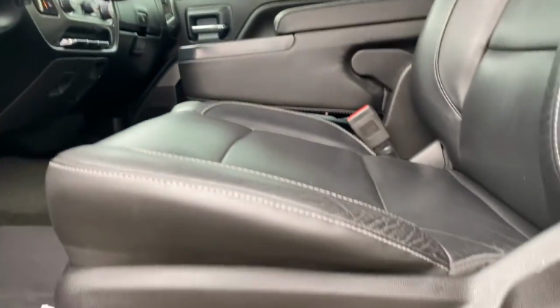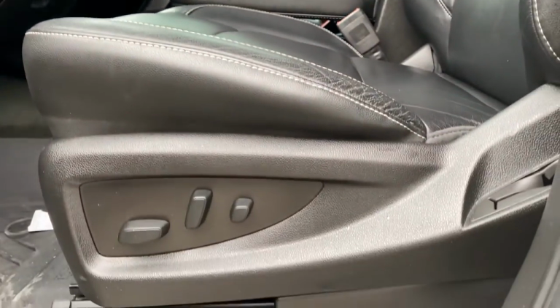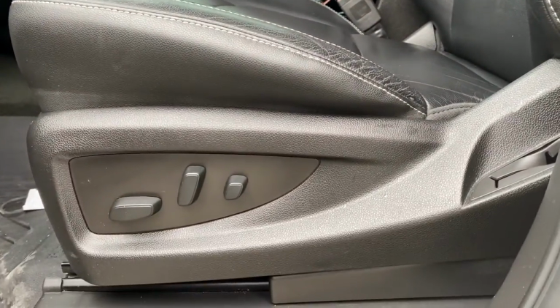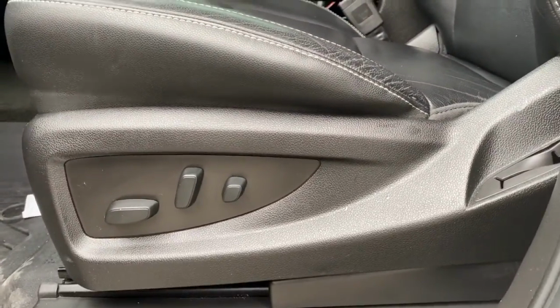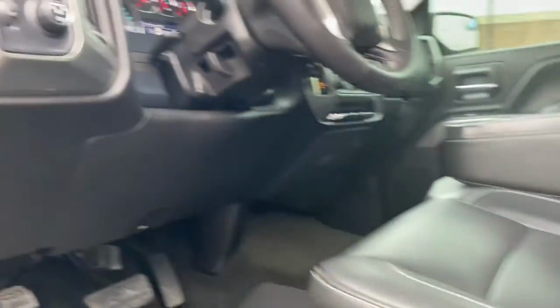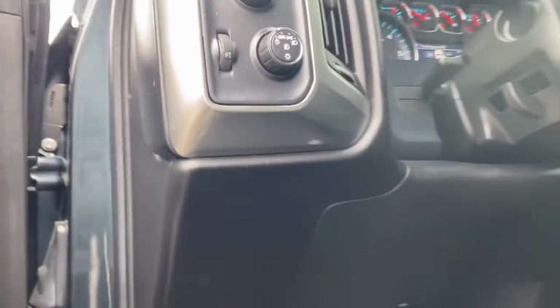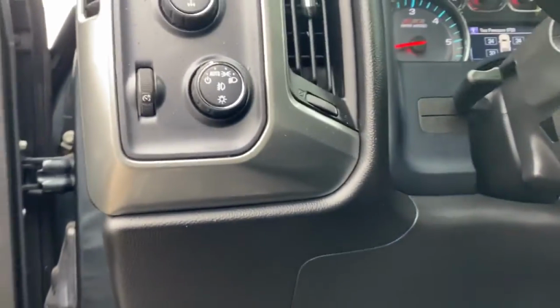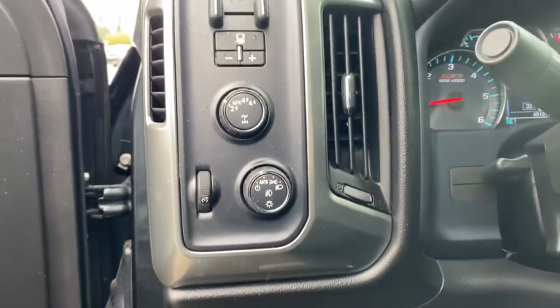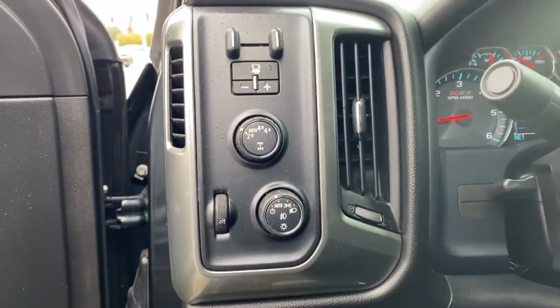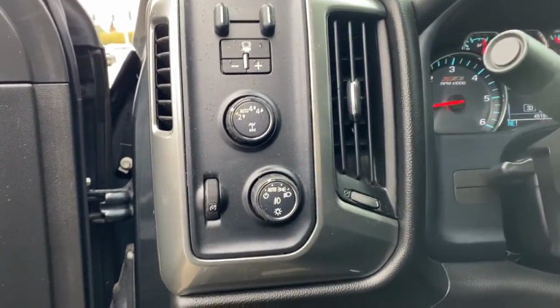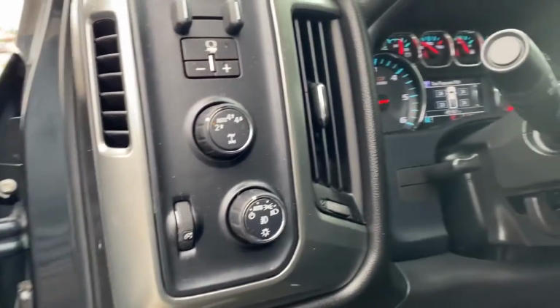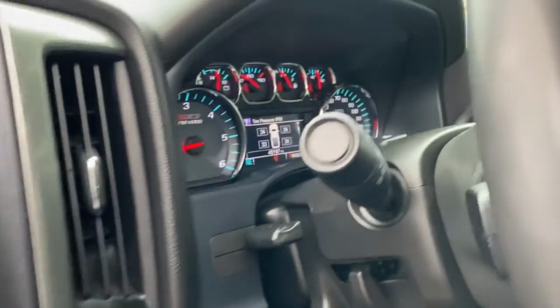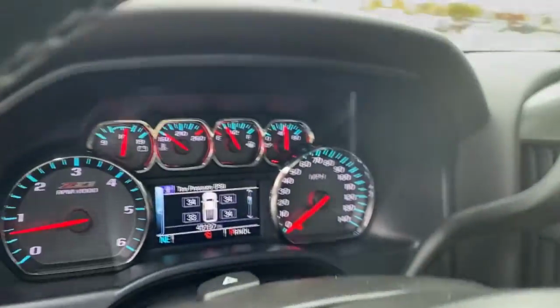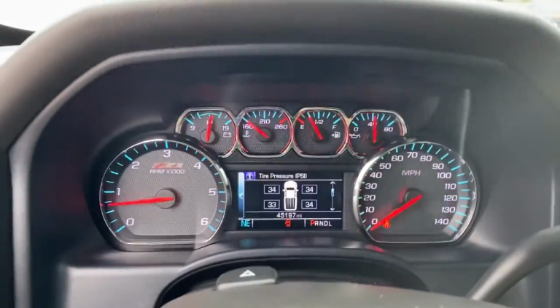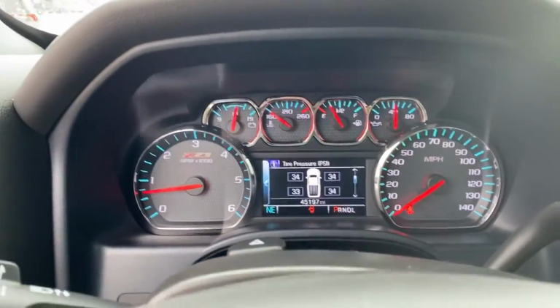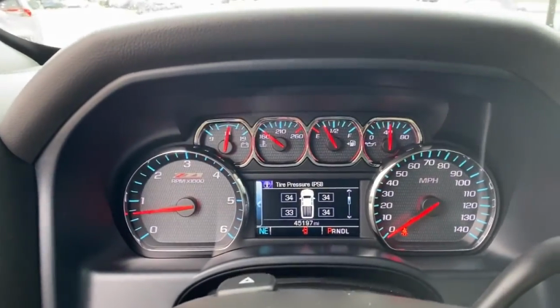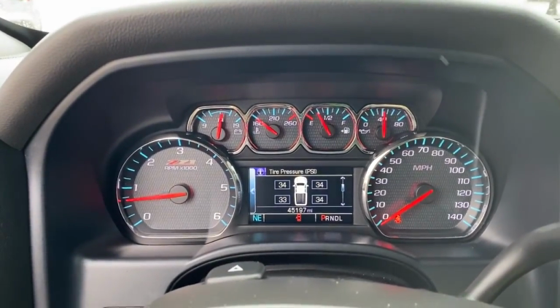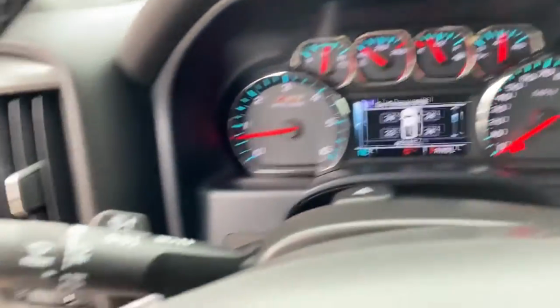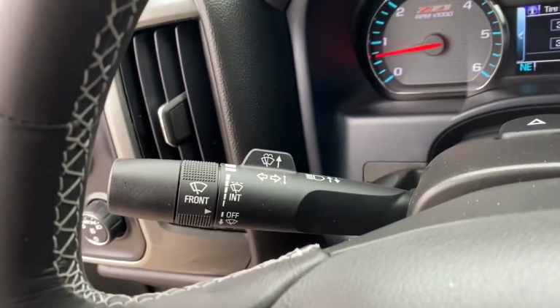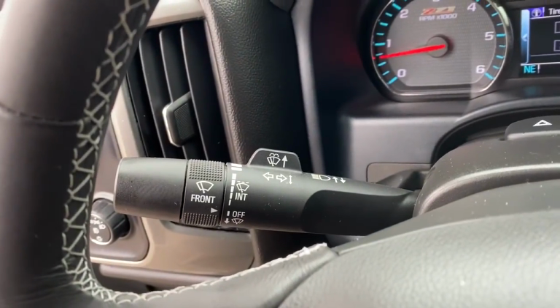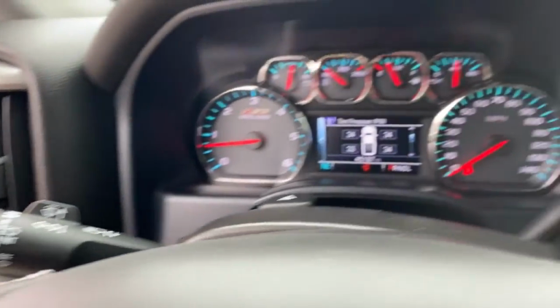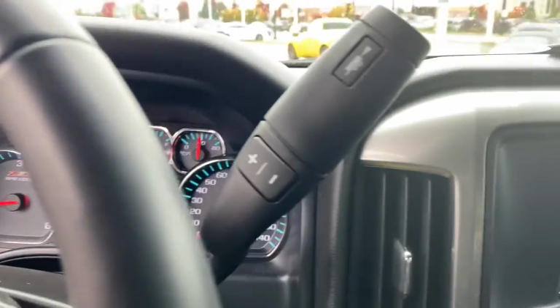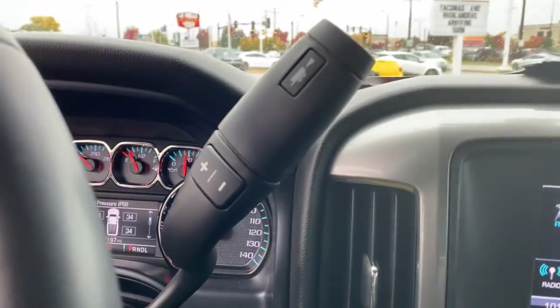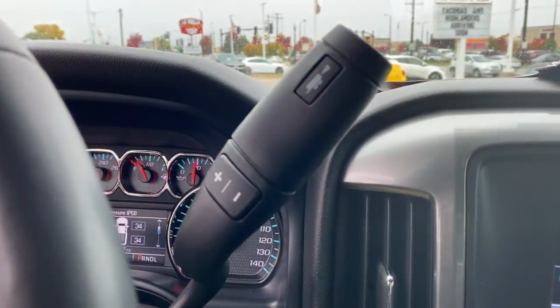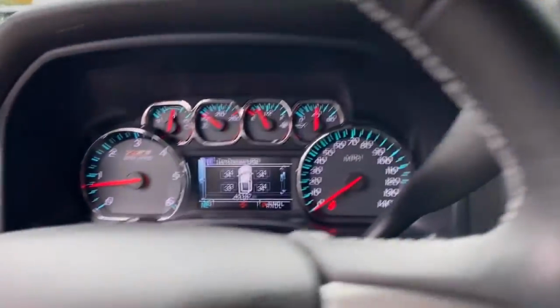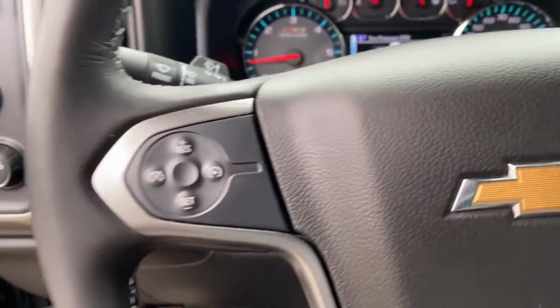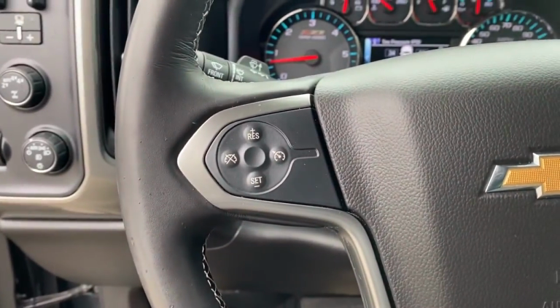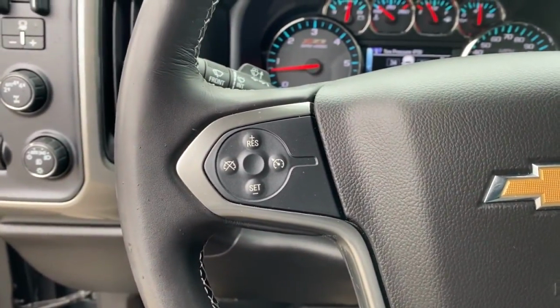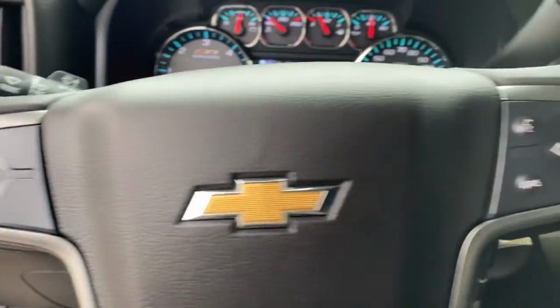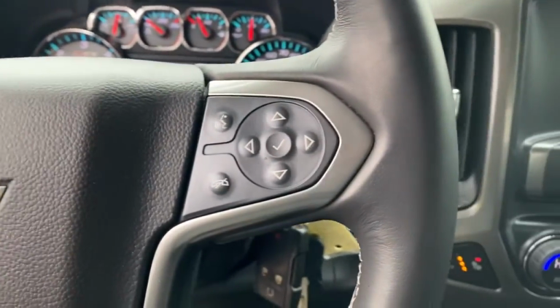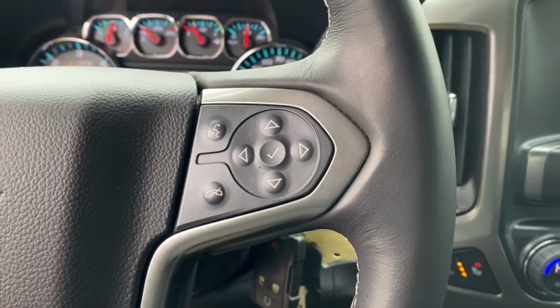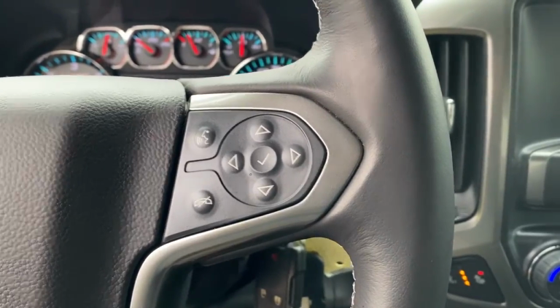These are just some of the great options this vehicle comes with: keyless entry, heated driver's seat, heated mirrors, fog lamps, remote engine start, four-wheel drive, satellite radio, backup camera, Wi-Fi hotspot, and aluminum wheels.